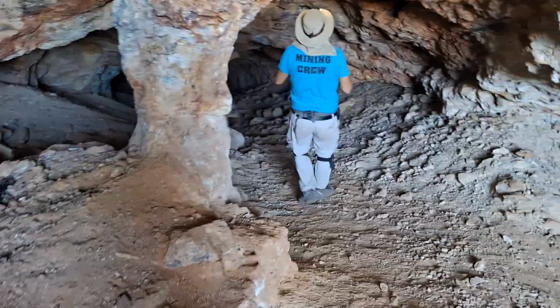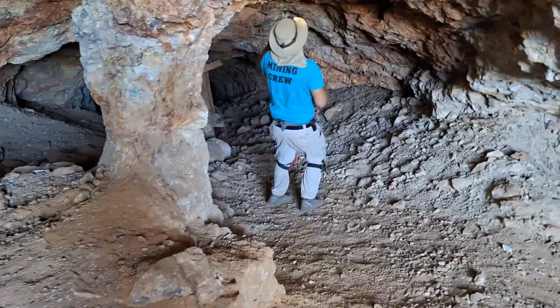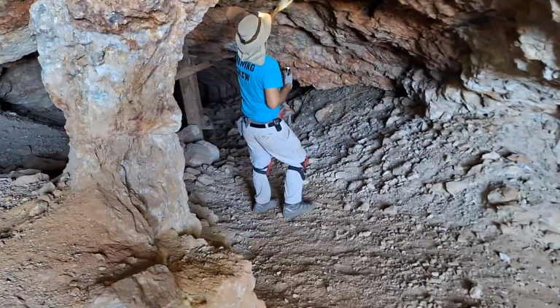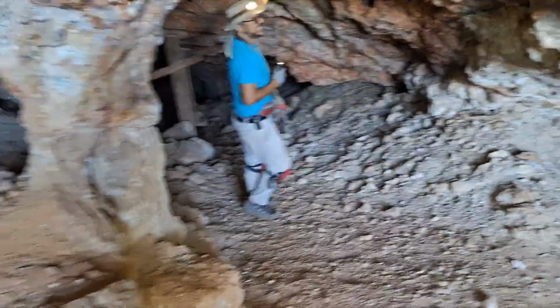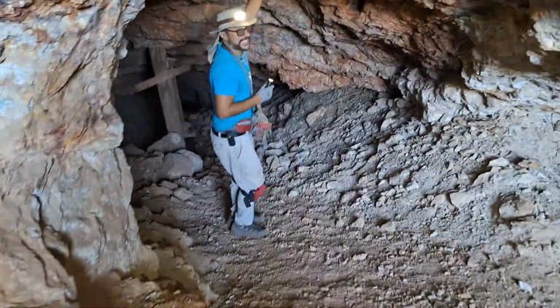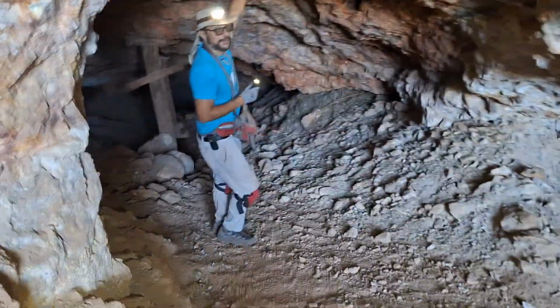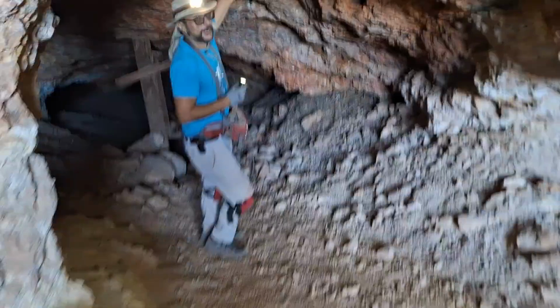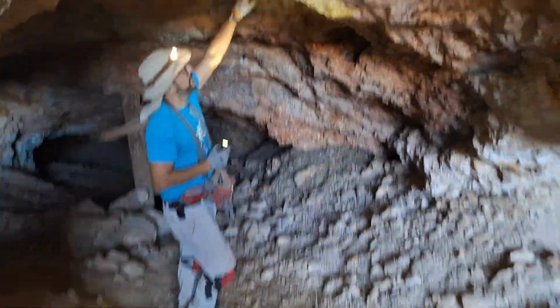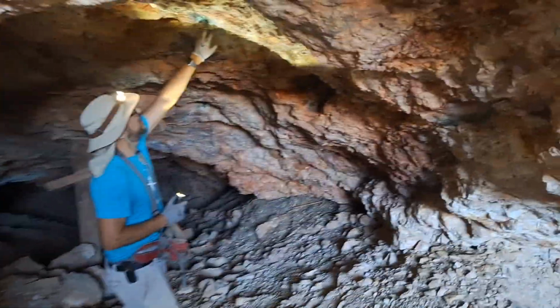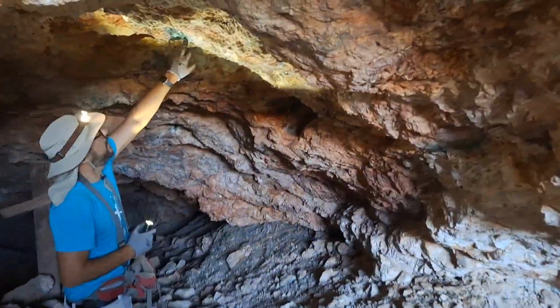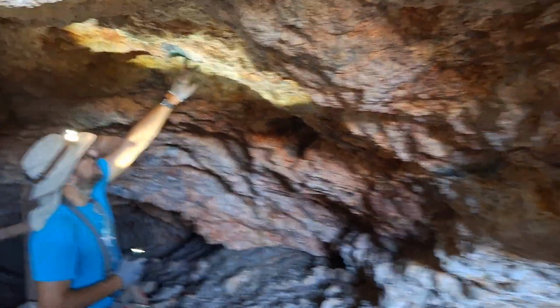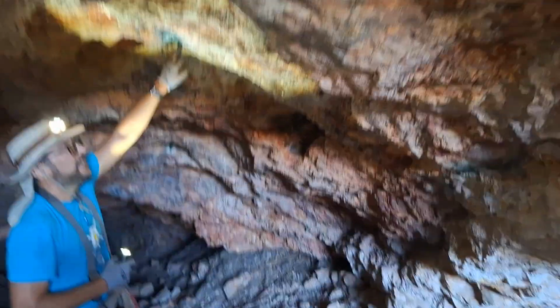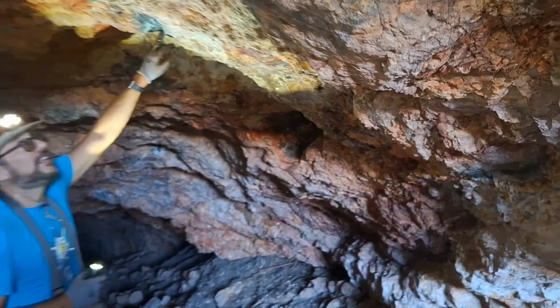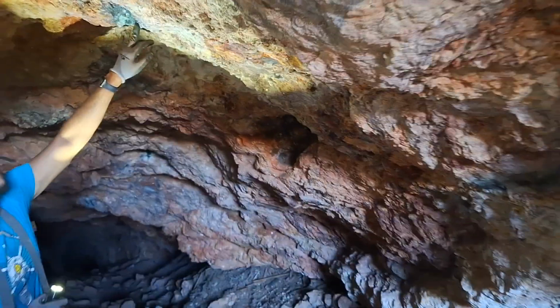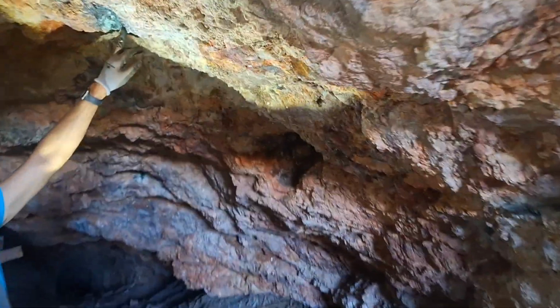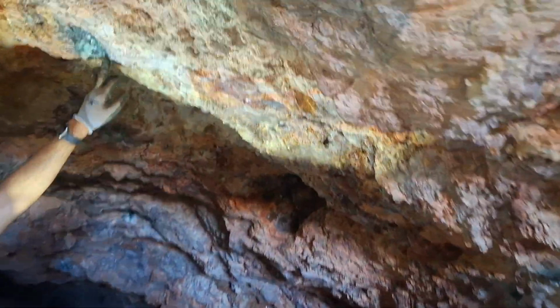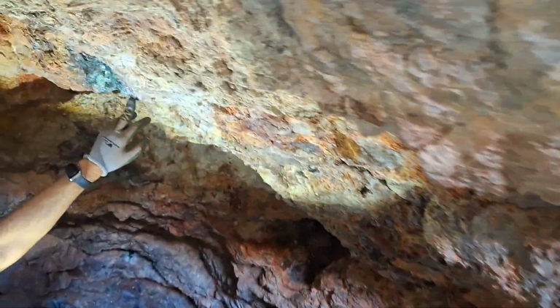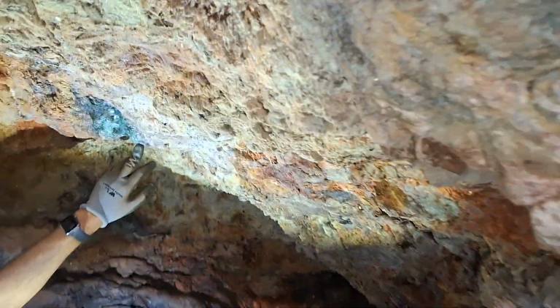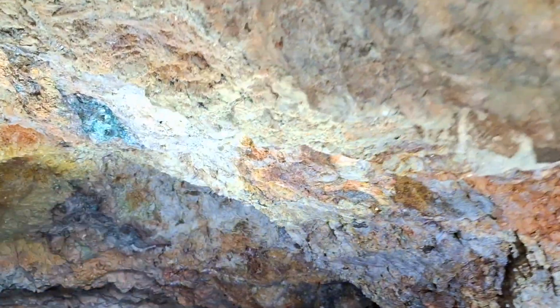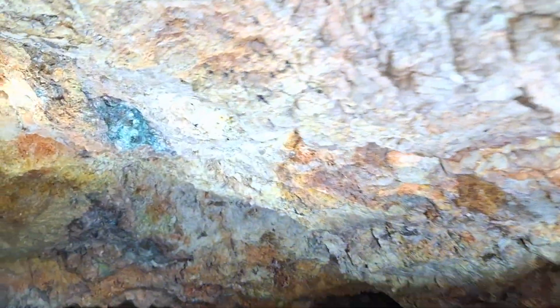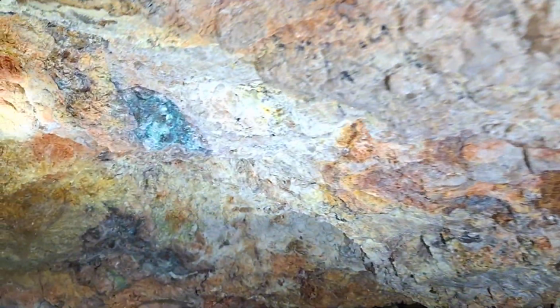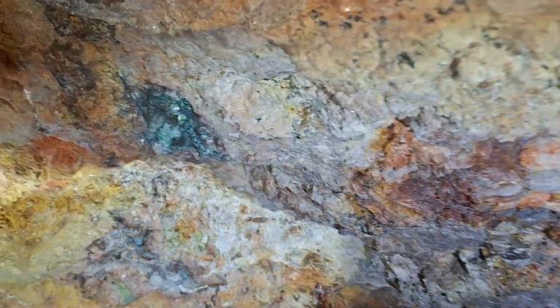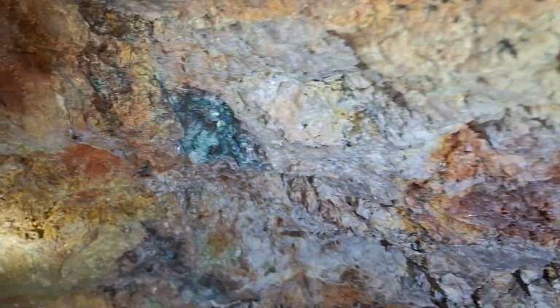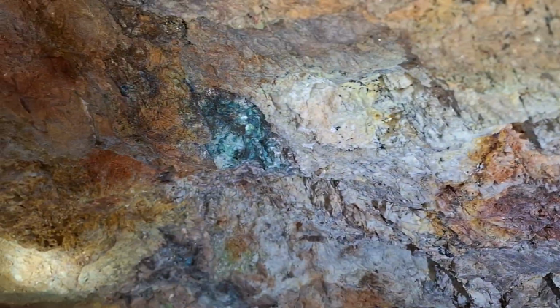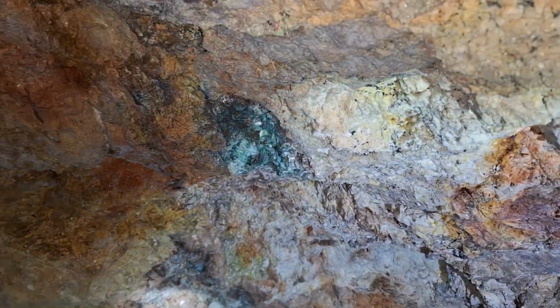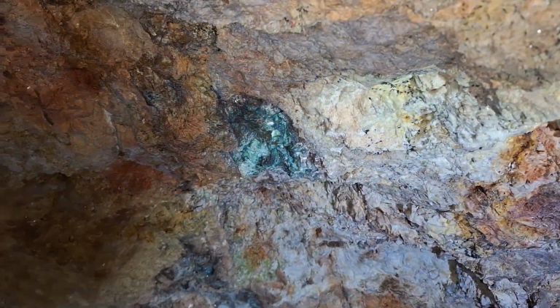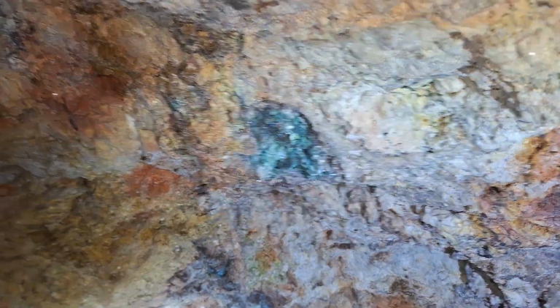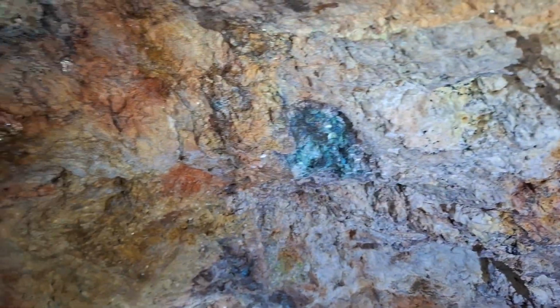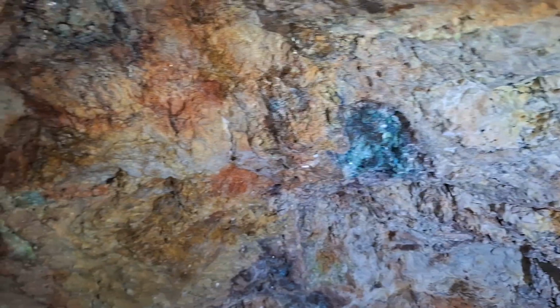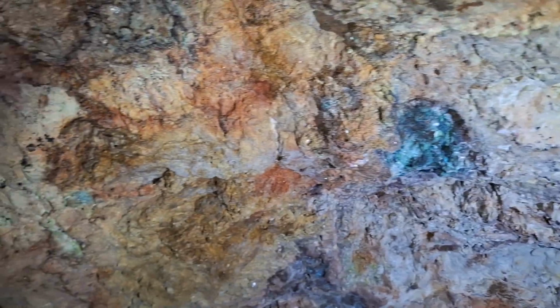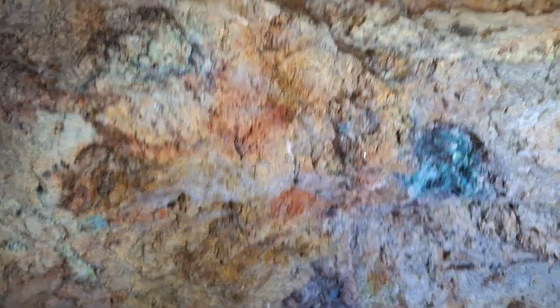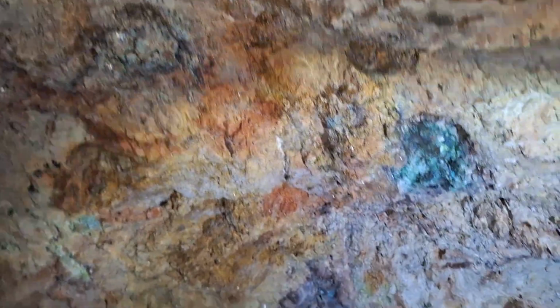See the mineralization that they're following? Oh yeah, all the way down. If we had better lights, this is all super sparkly.